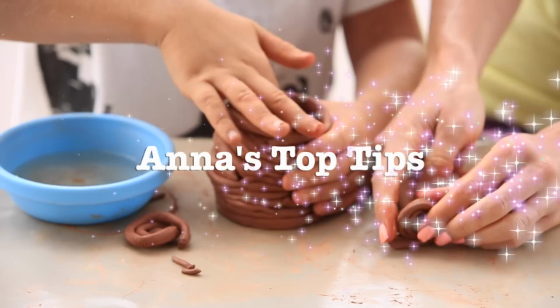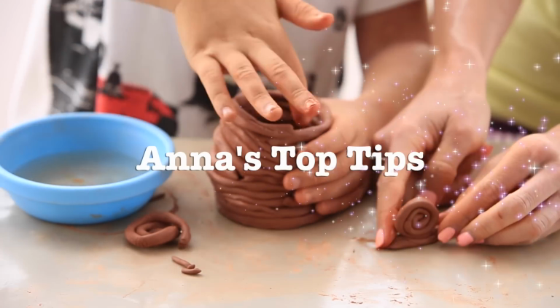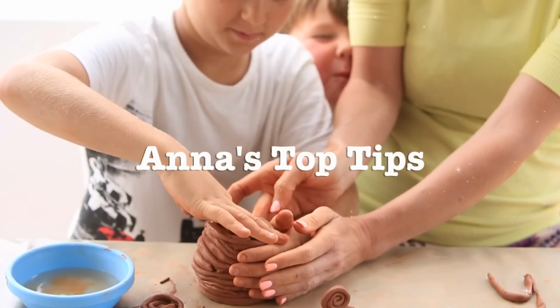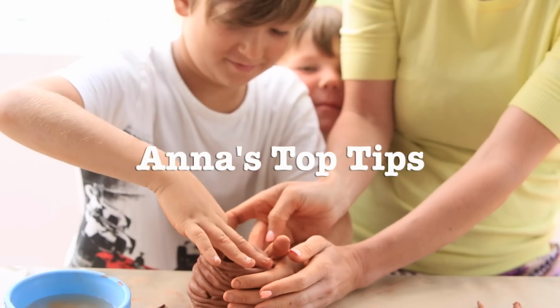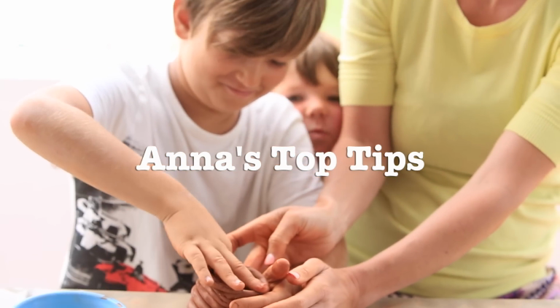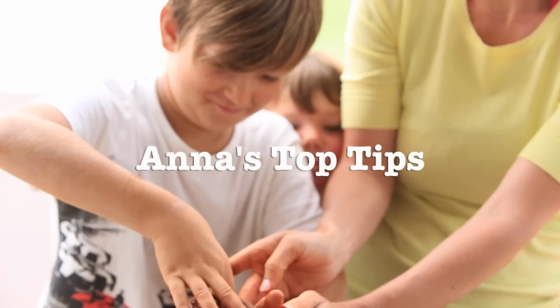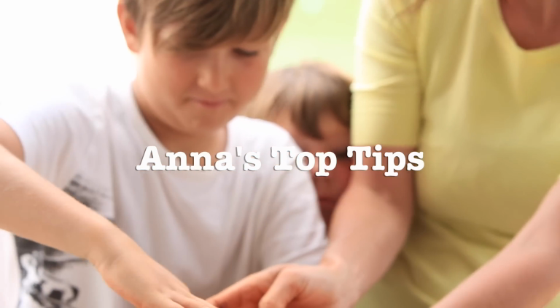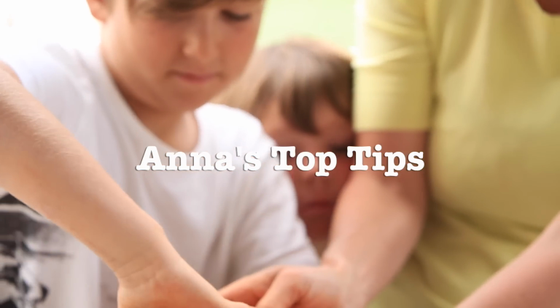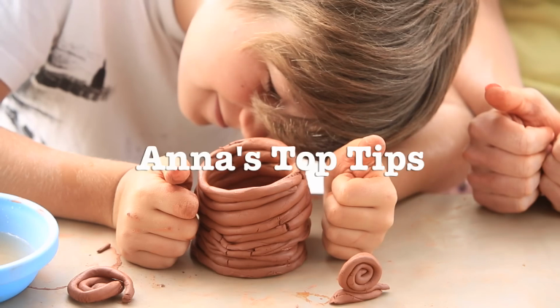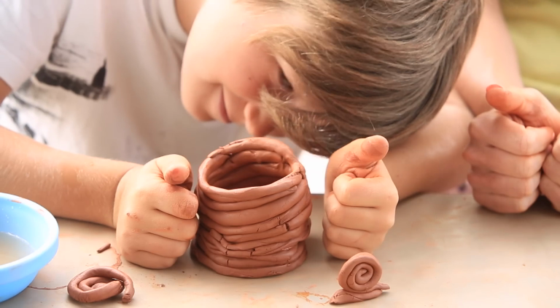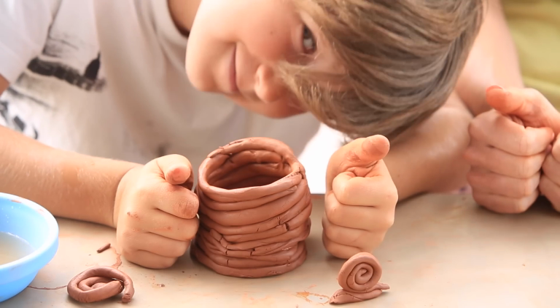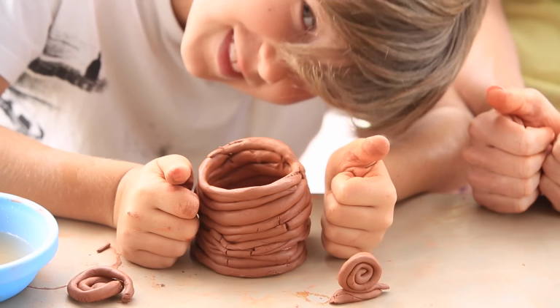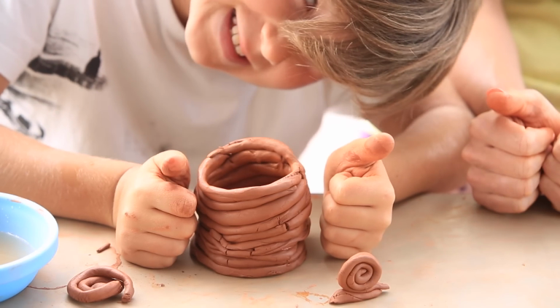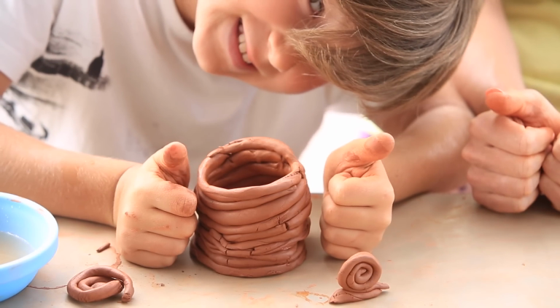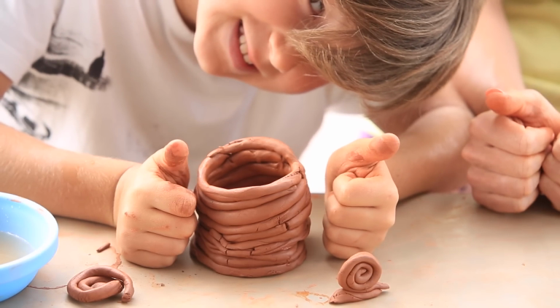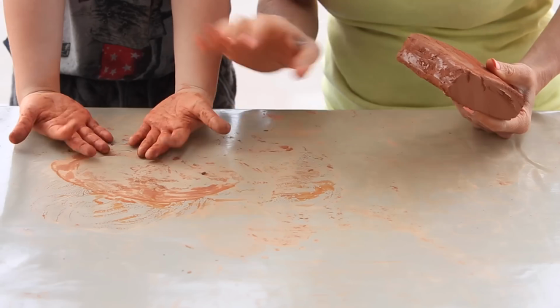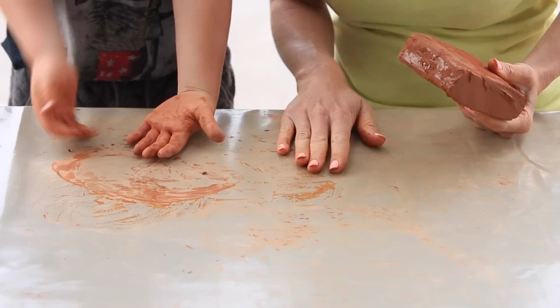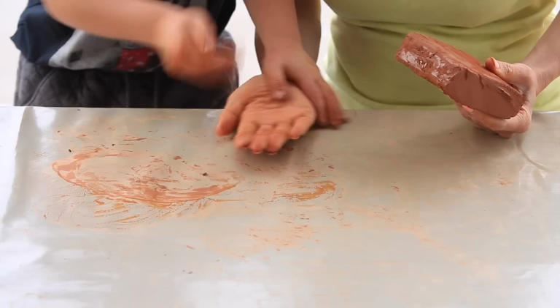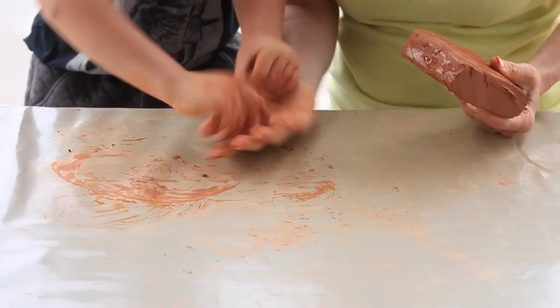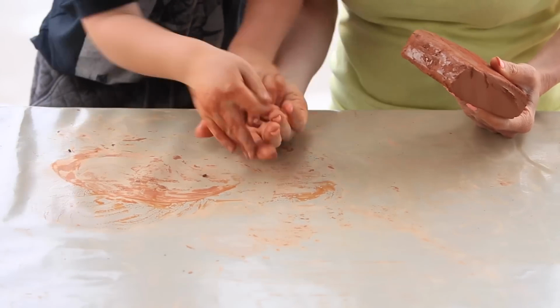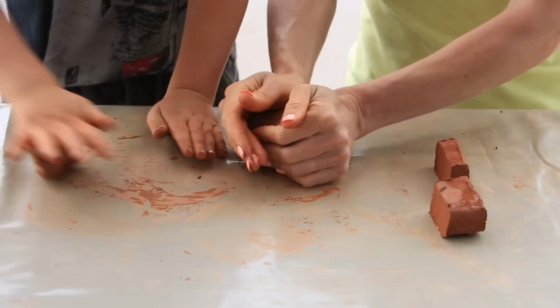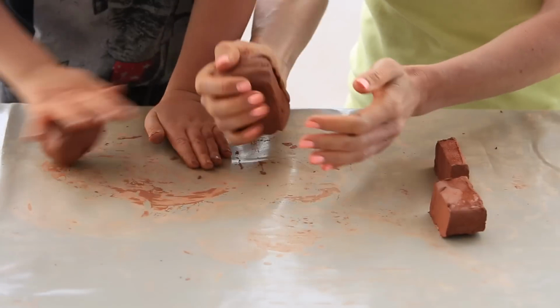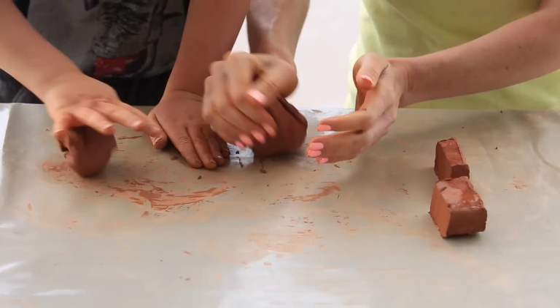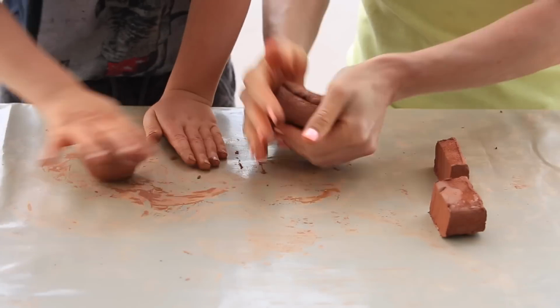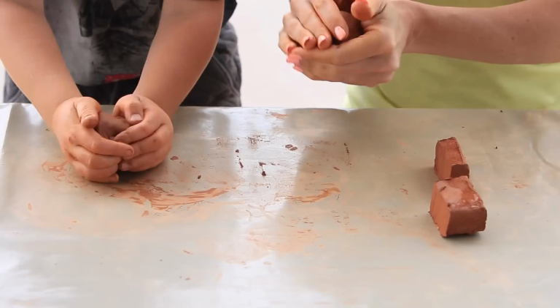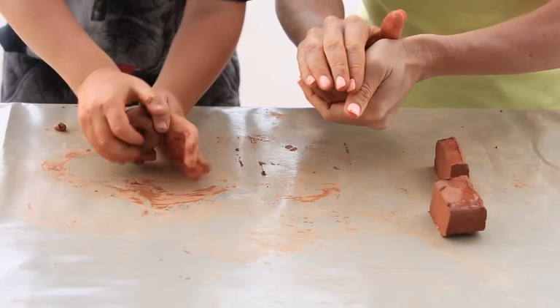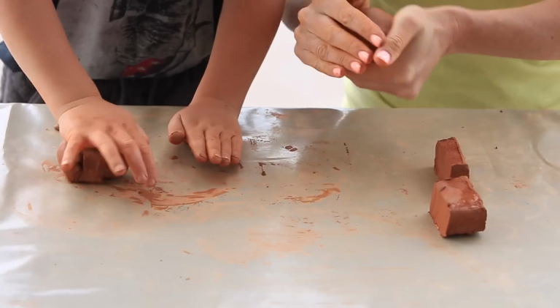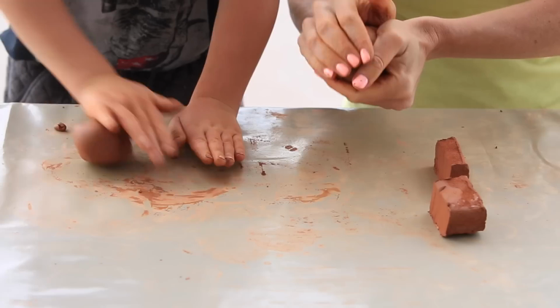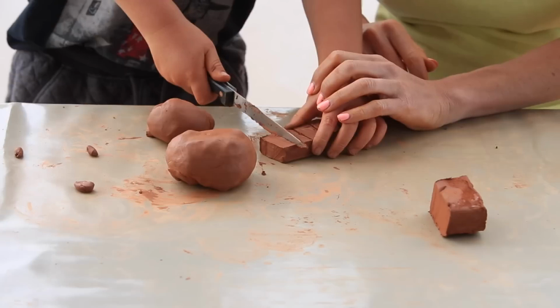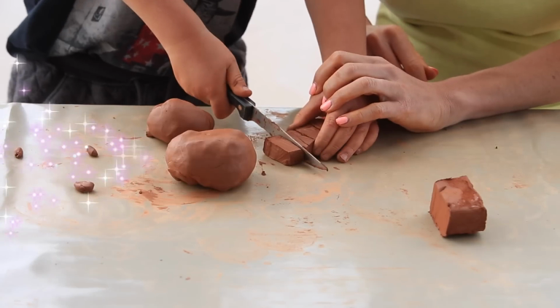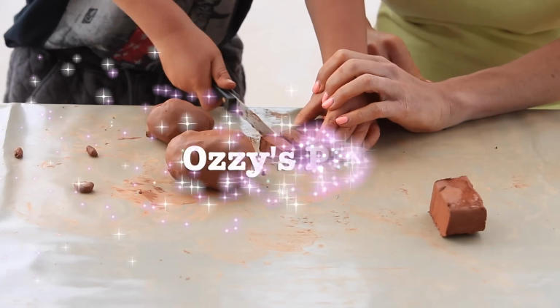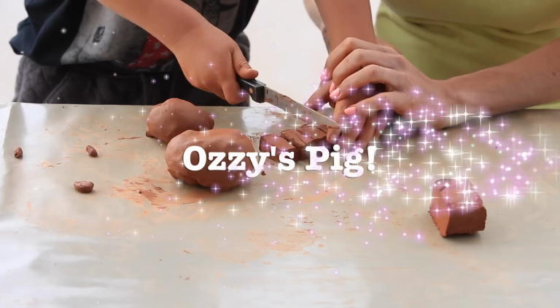Buy air dry clay if you're working at home without a kiln. You don't need to use pro tools — you can use plastic cups and knives. Make sure you use a plastic cleanable mat under your working space.